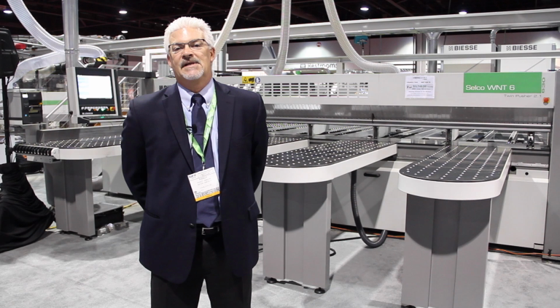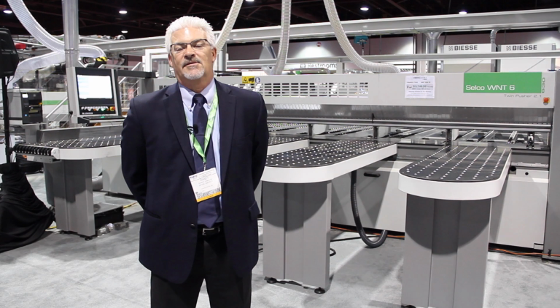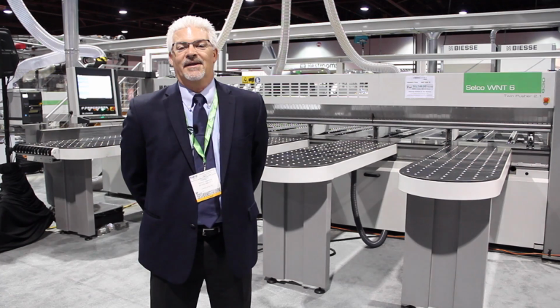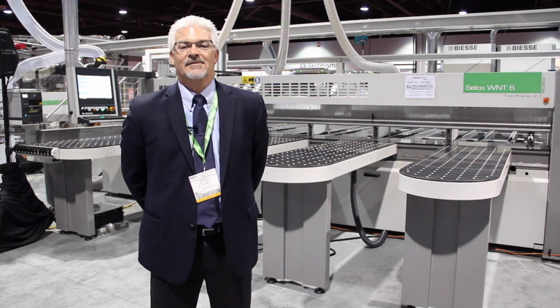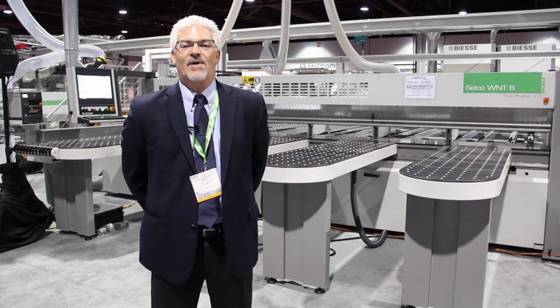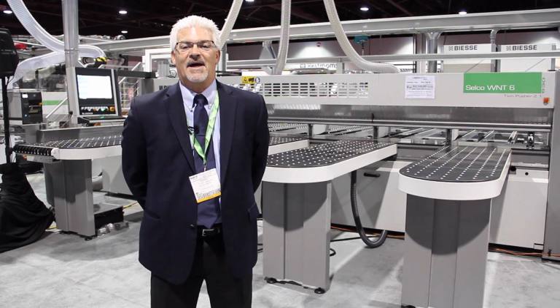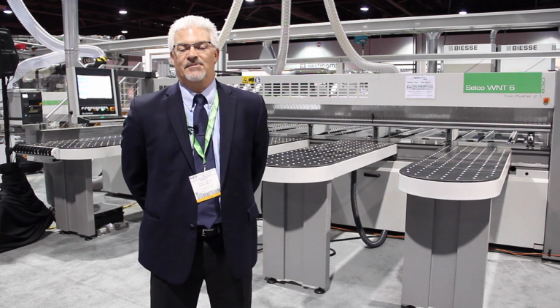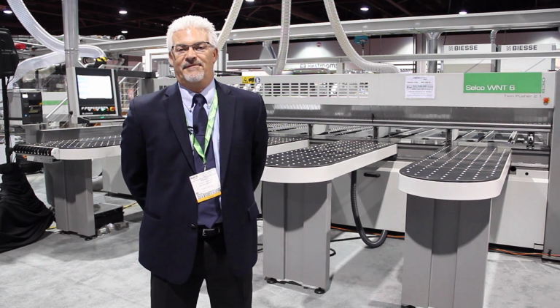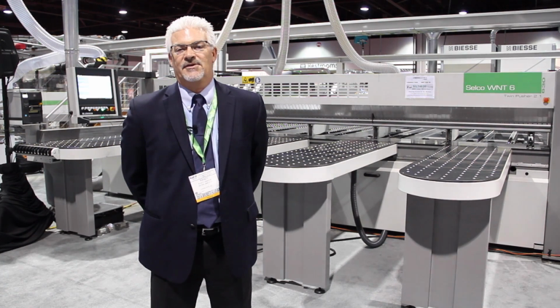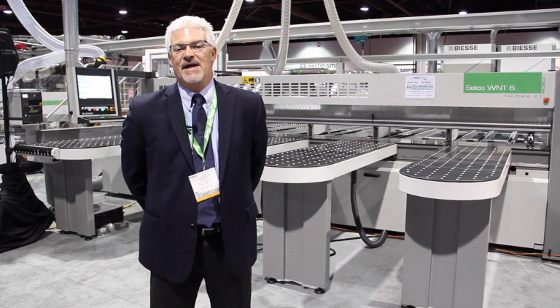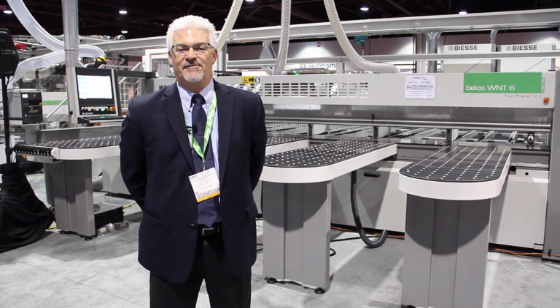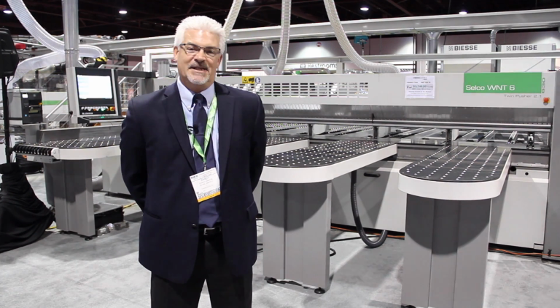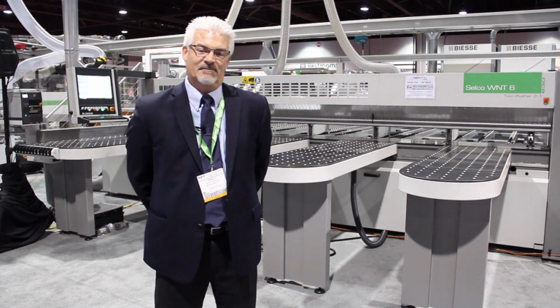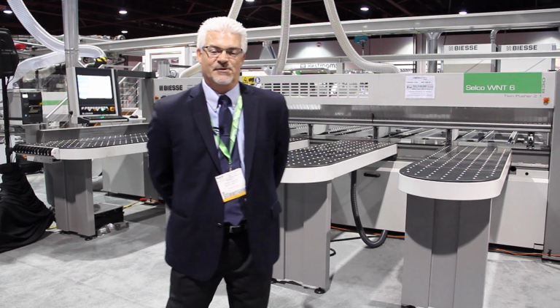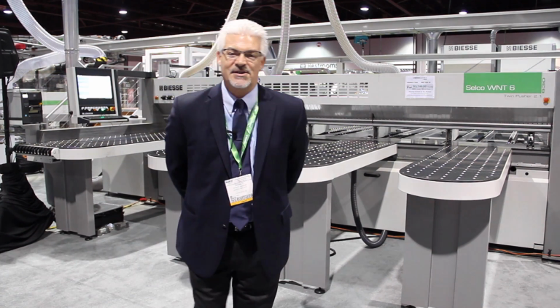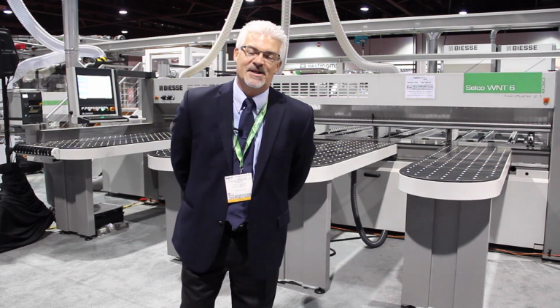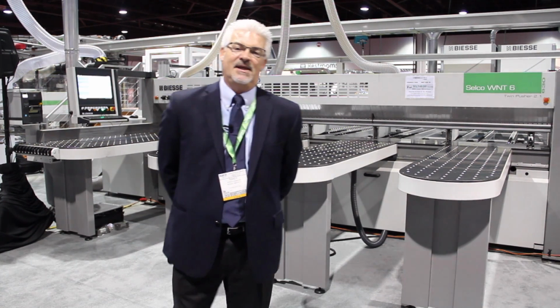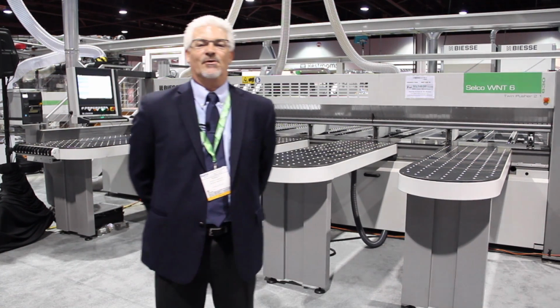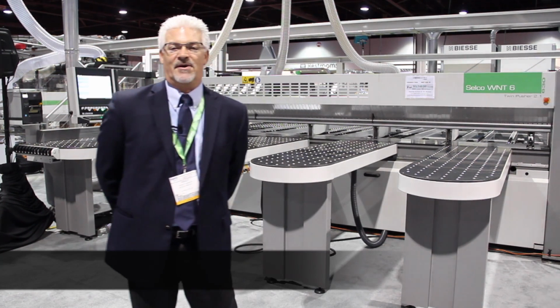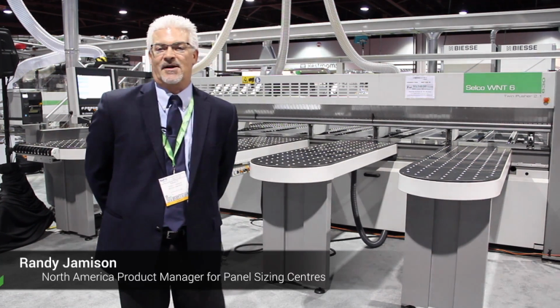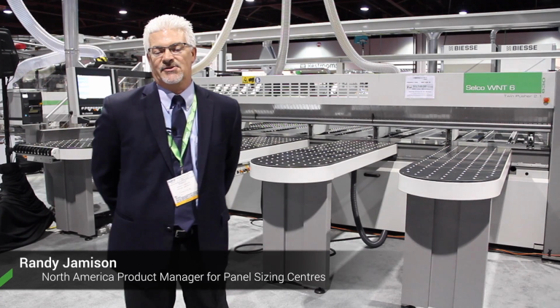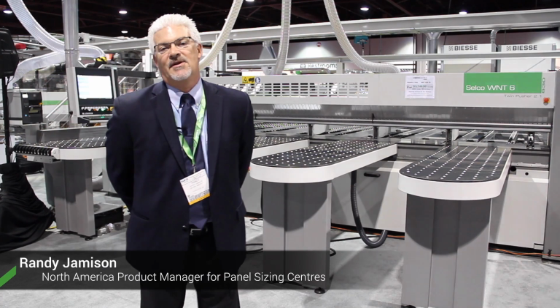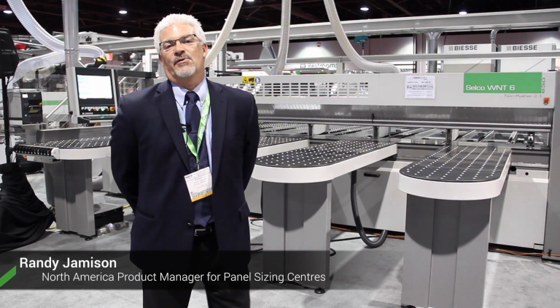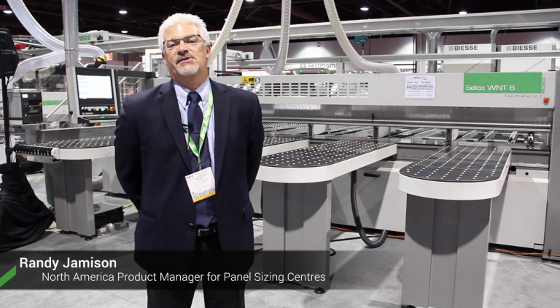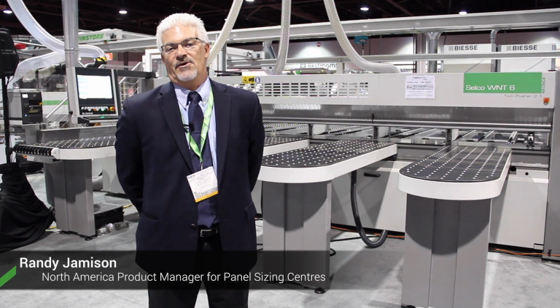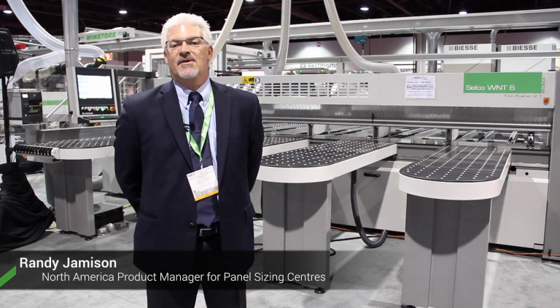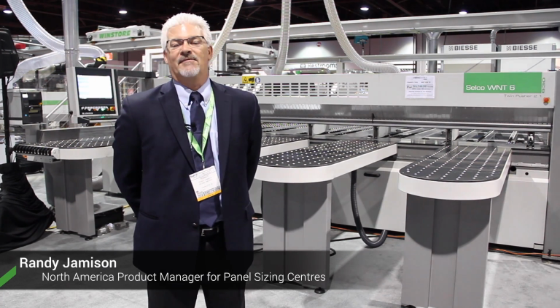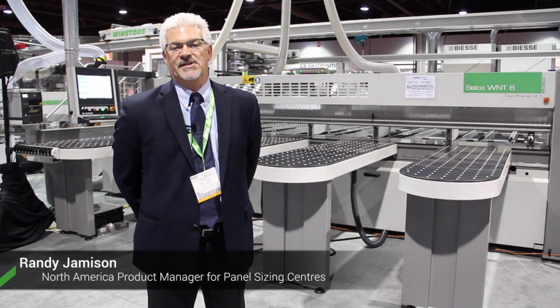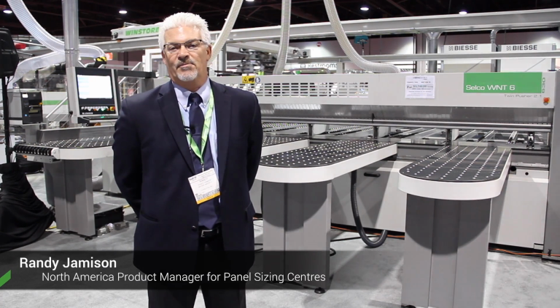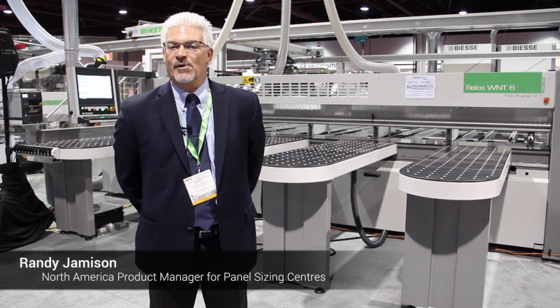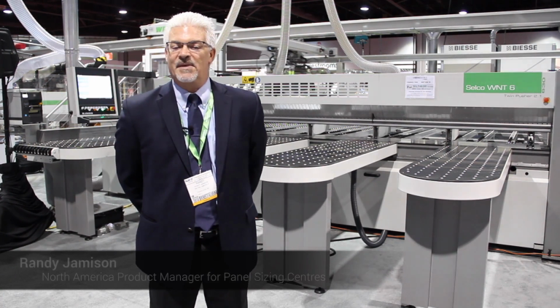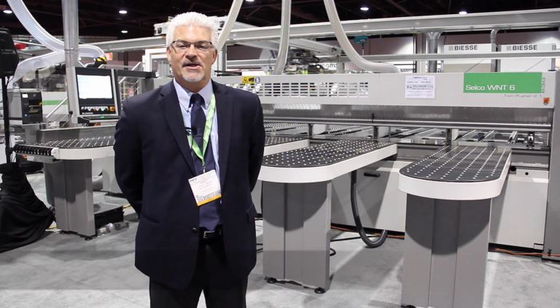Good morning. Welcome to IWF 2014. My name is Randy Jameson and I'm the North American Product Manager for SELCO of the BSA Group, Horizontal Beam Saws.